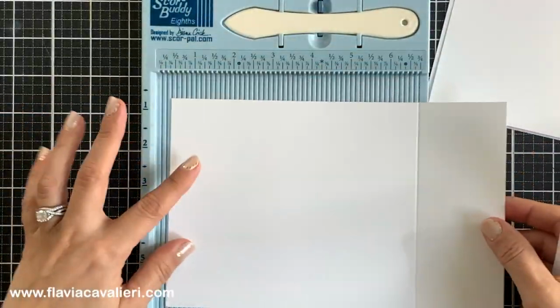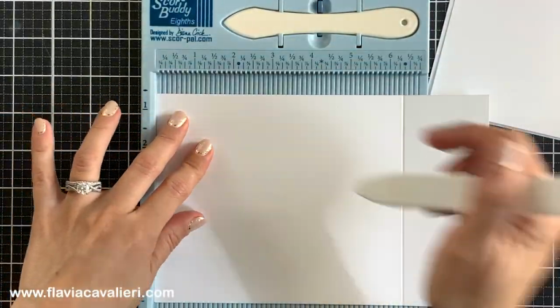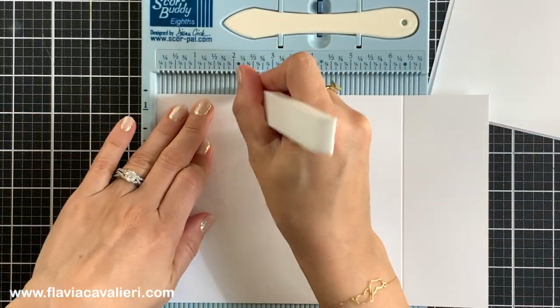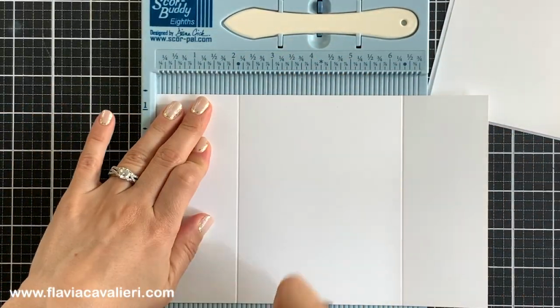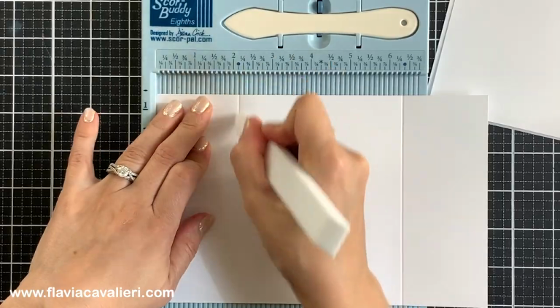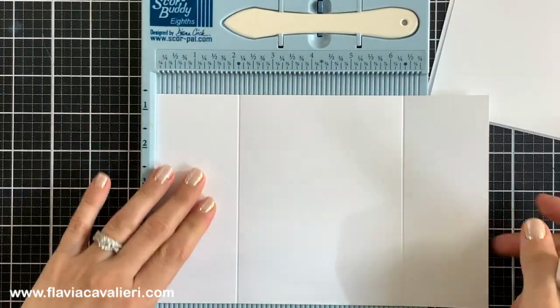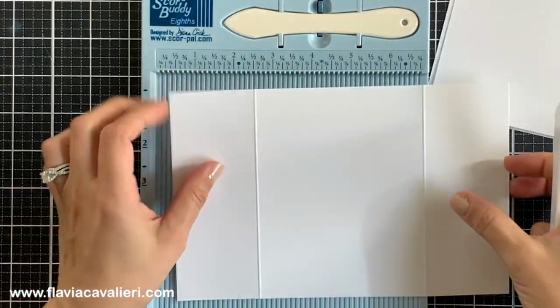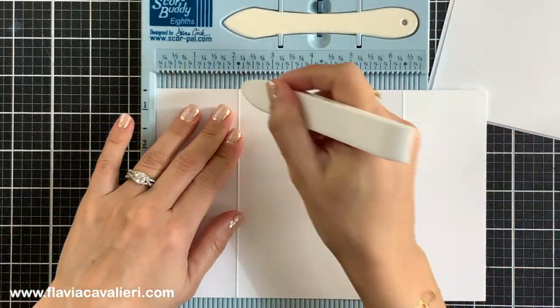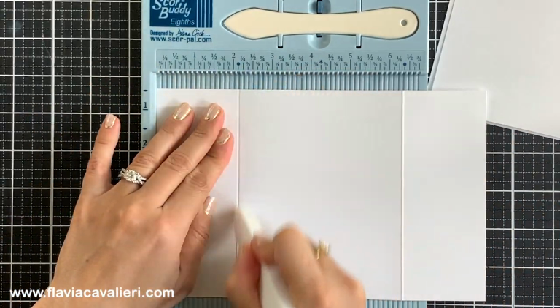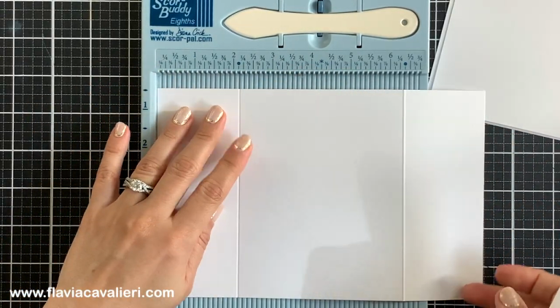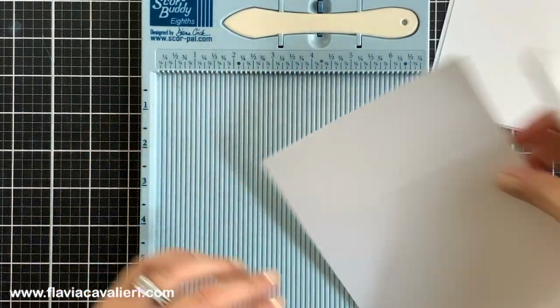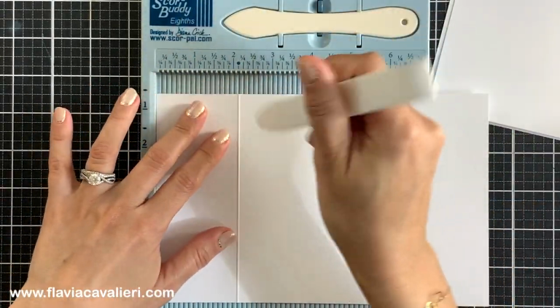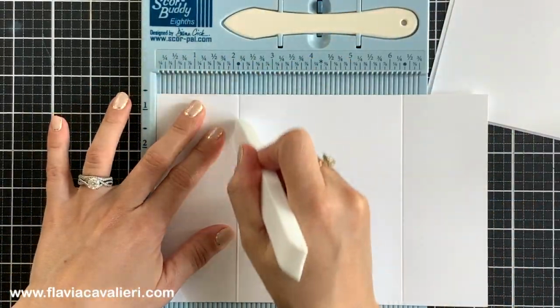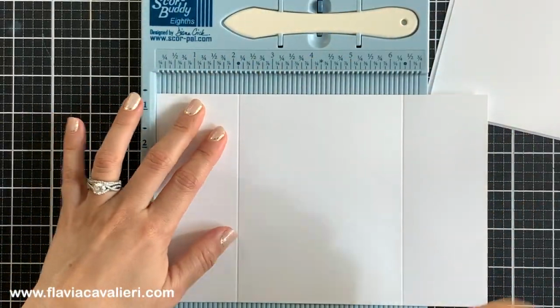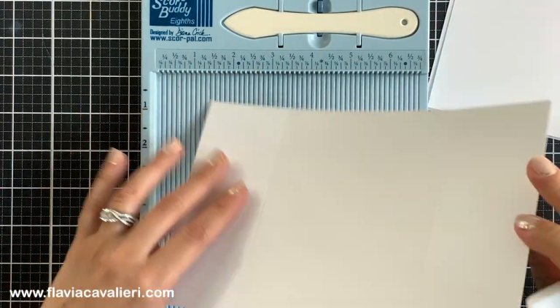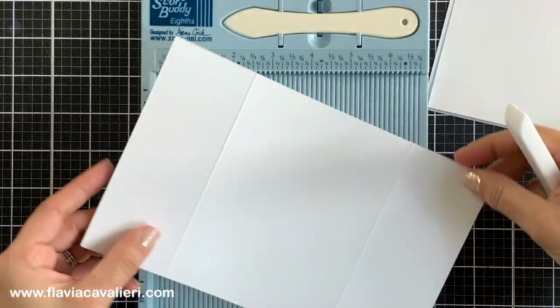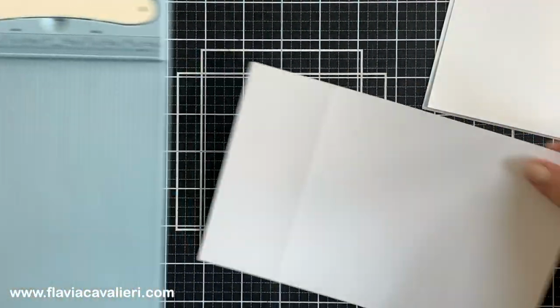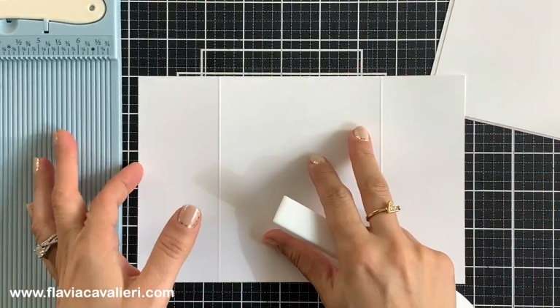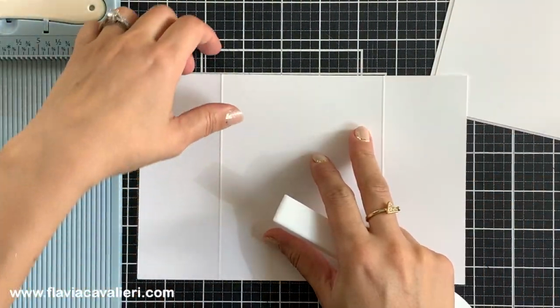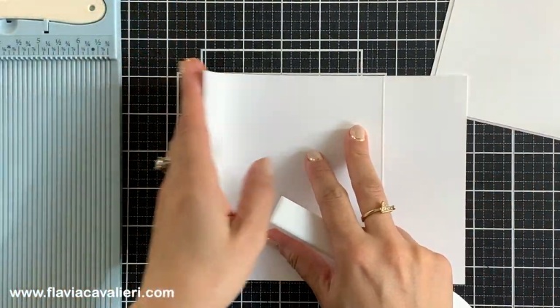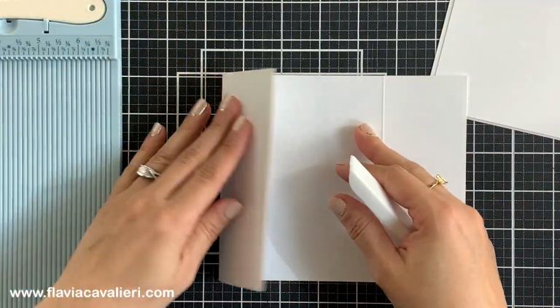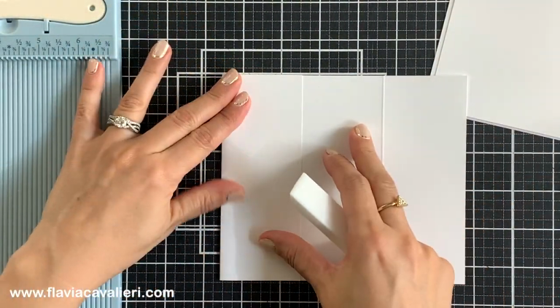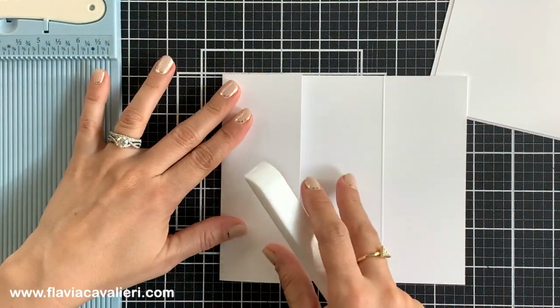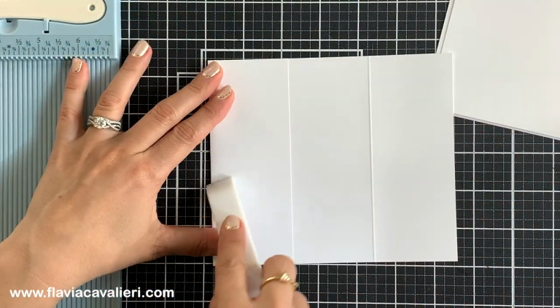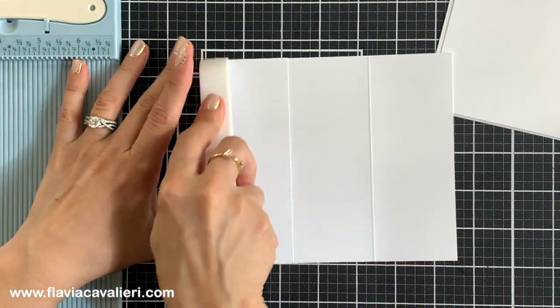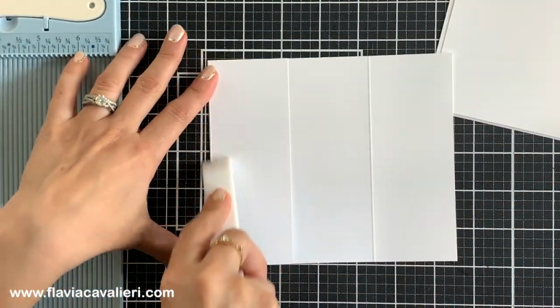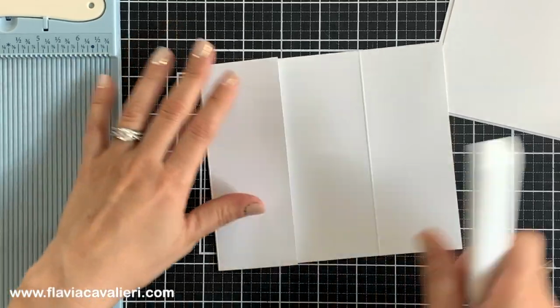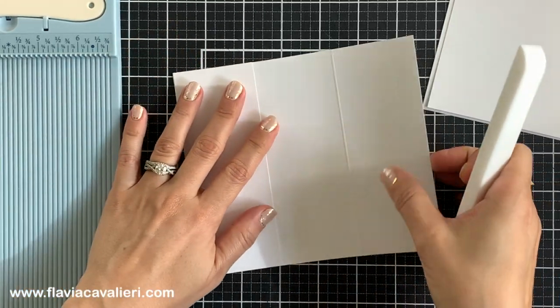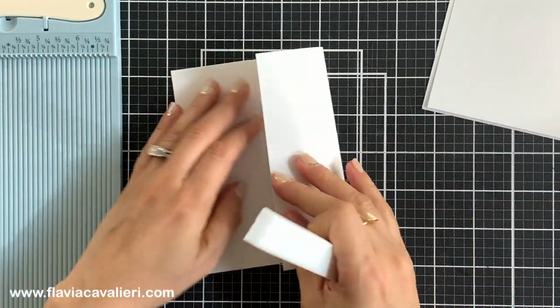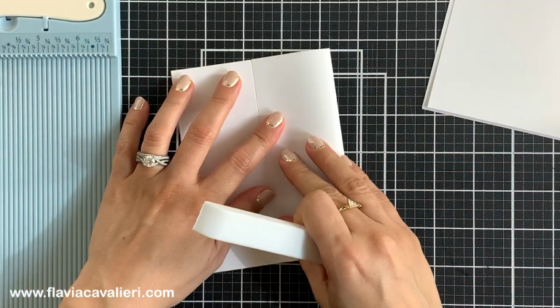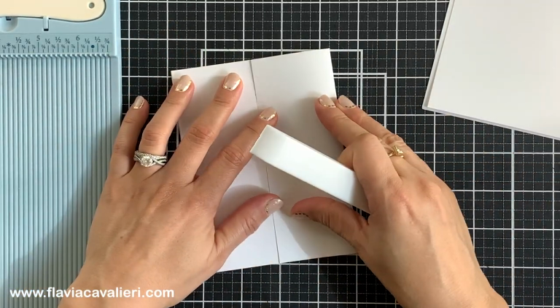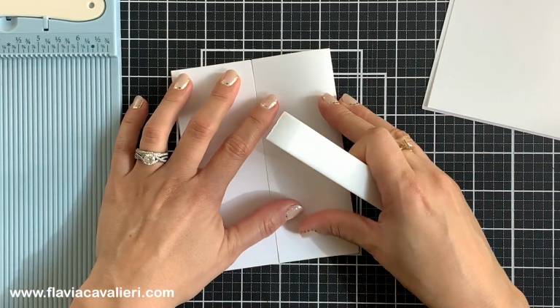Most of the cardstock that I buy measures 8.5 by 11 inches. So if that's your case, remember that we can make 2 split gate fold cards out of an 8.5 by 11 inch piece of cardstock by simply cutting it in half.